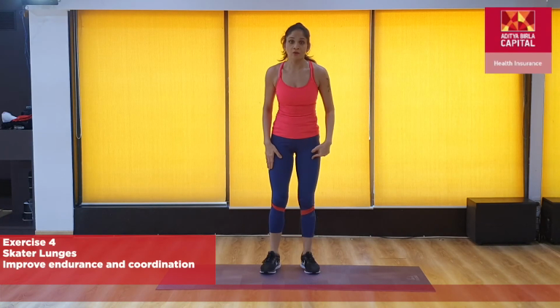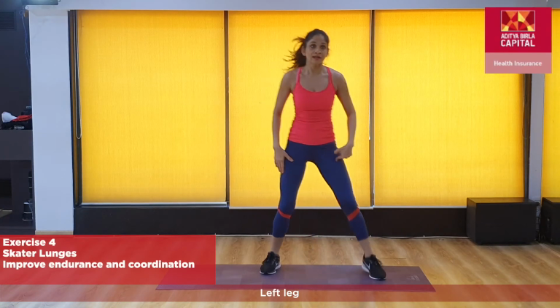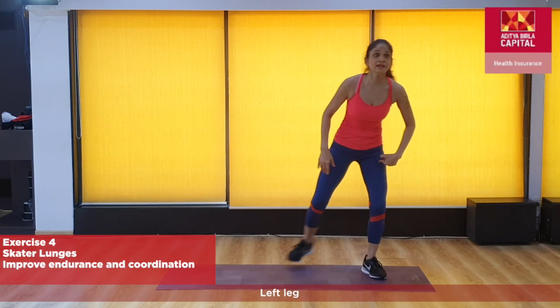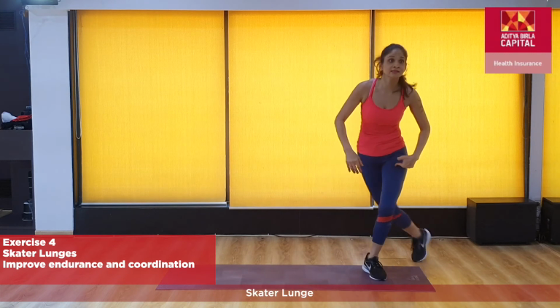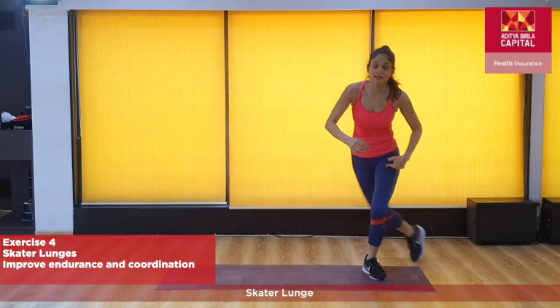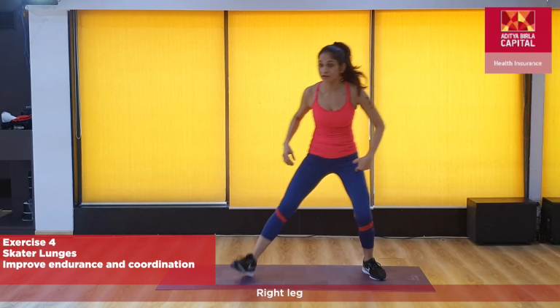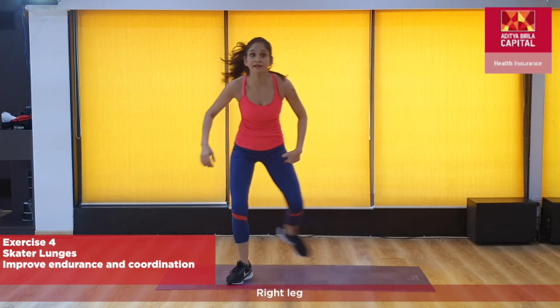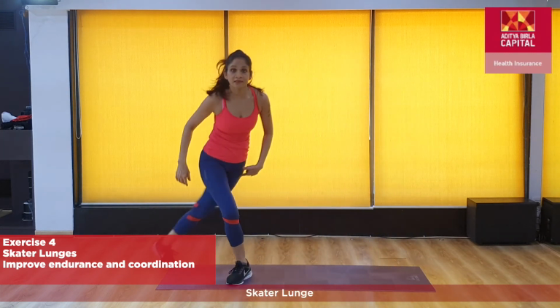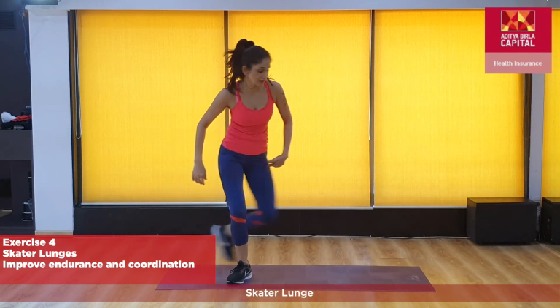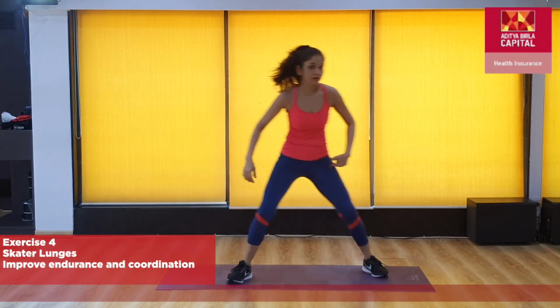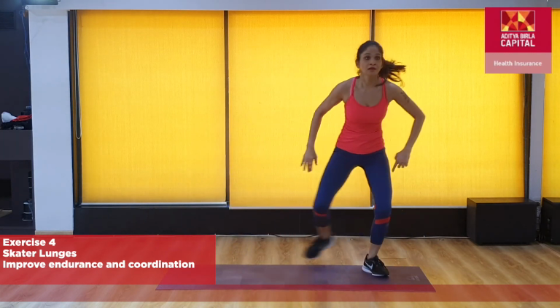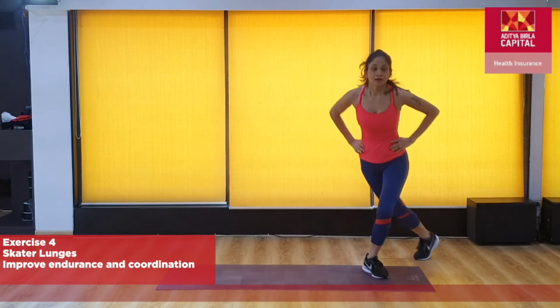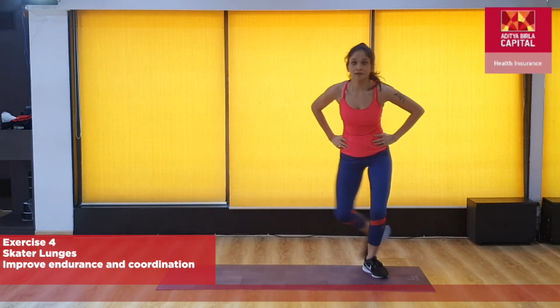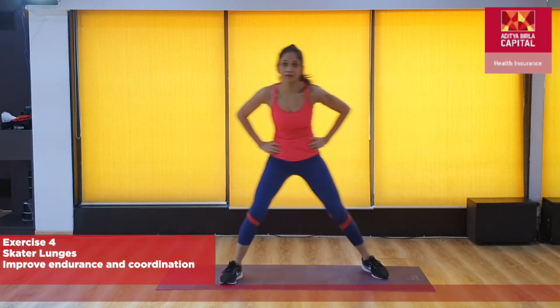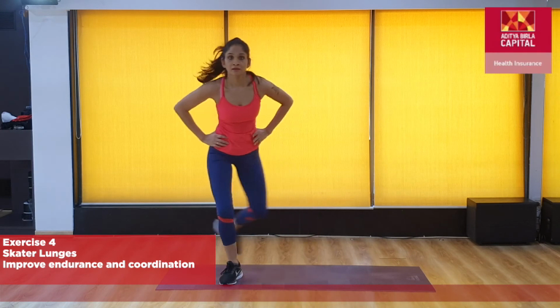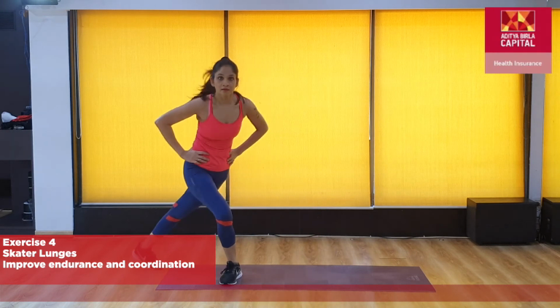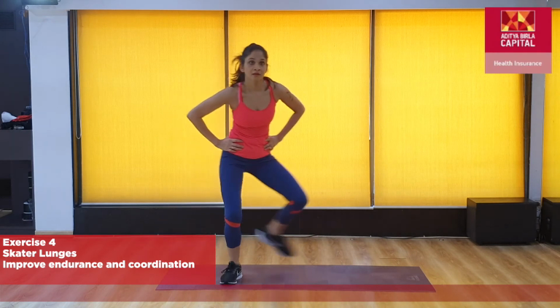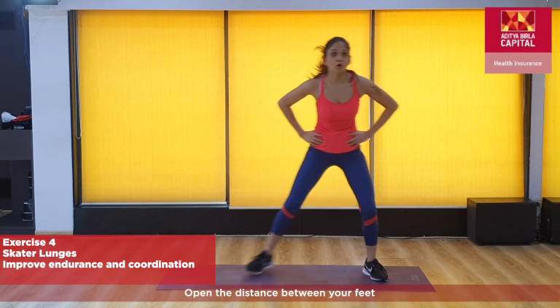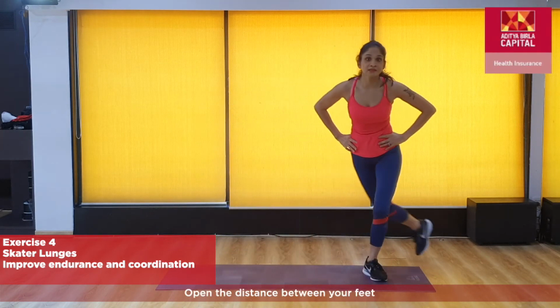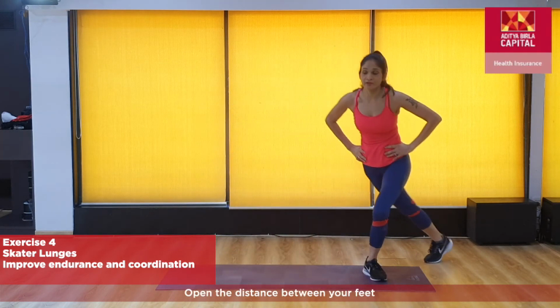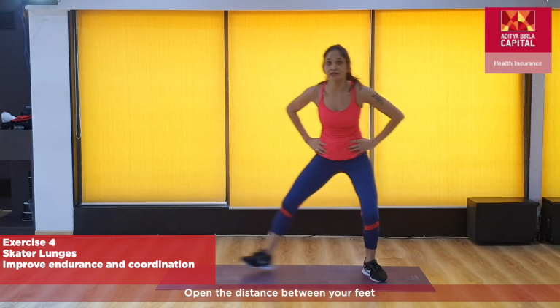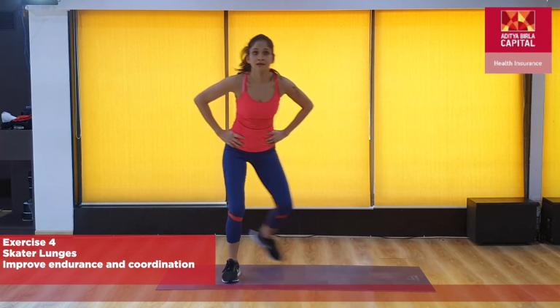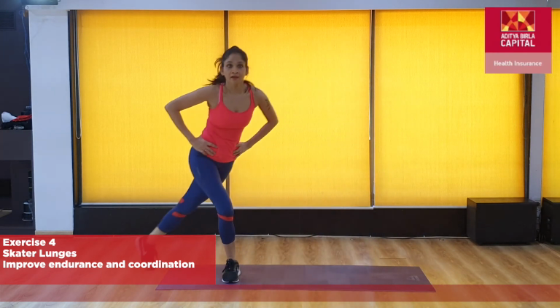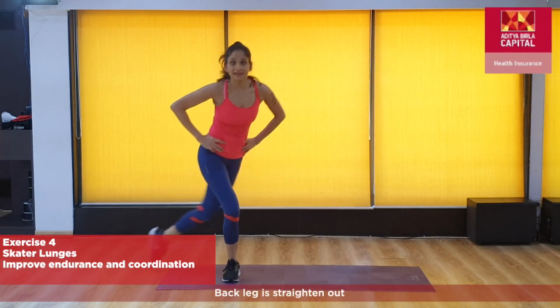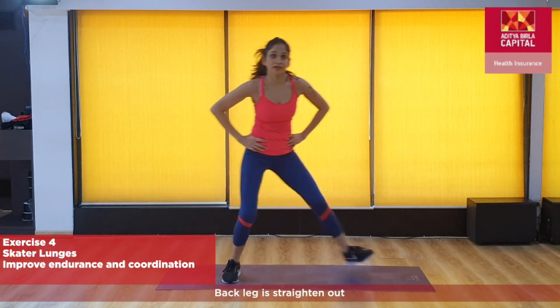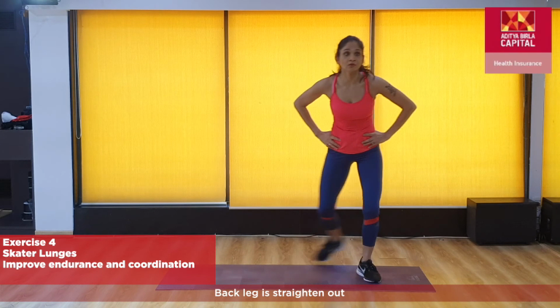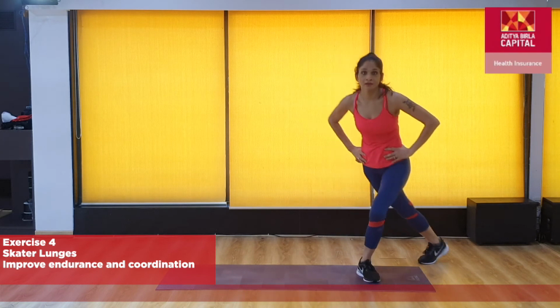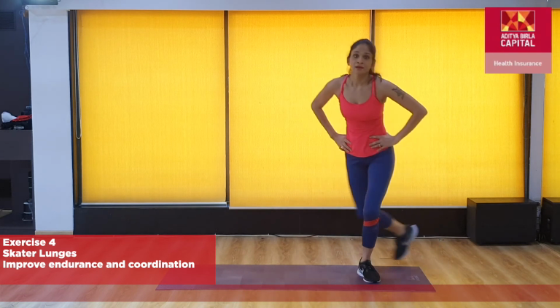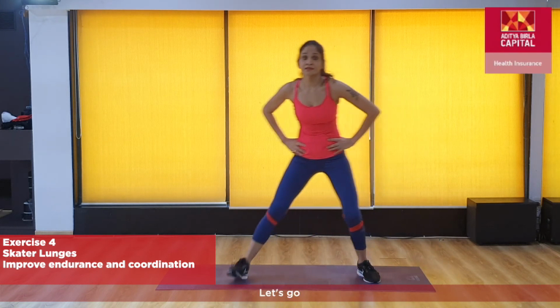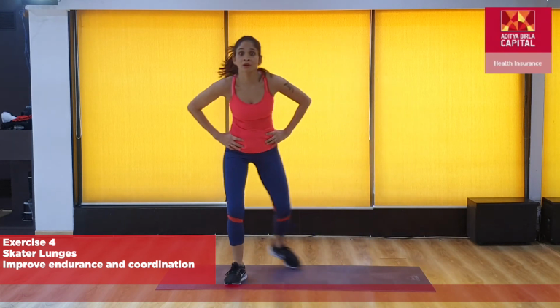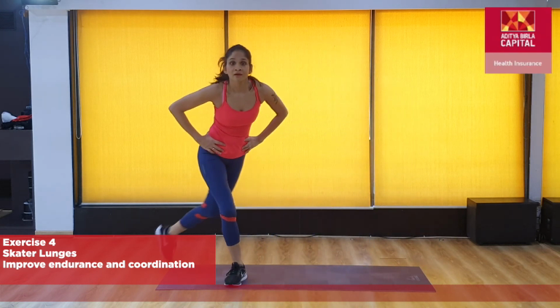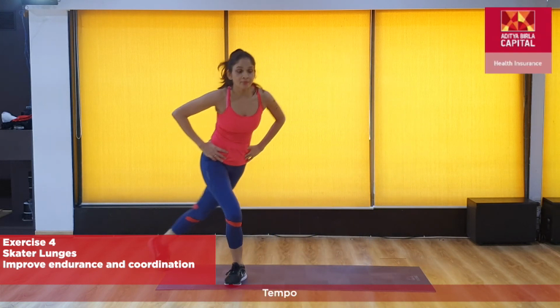Left leg, skaters land. Right leg, skaters land. Open the distance between your feet — back leg is straight and down. Let's go. Tempo.